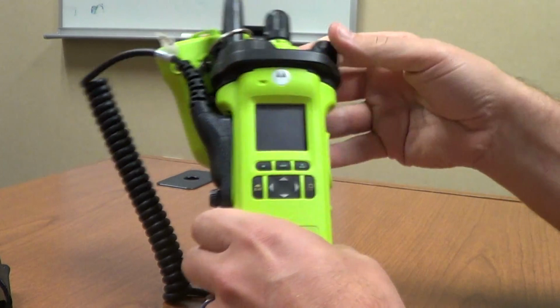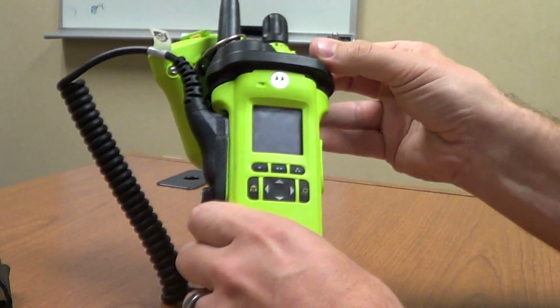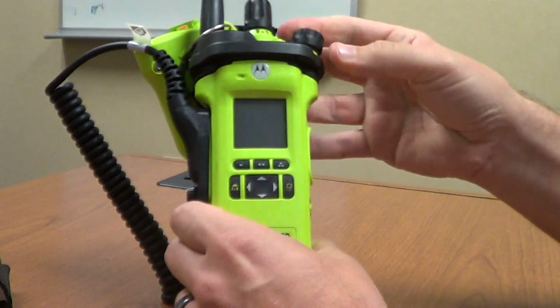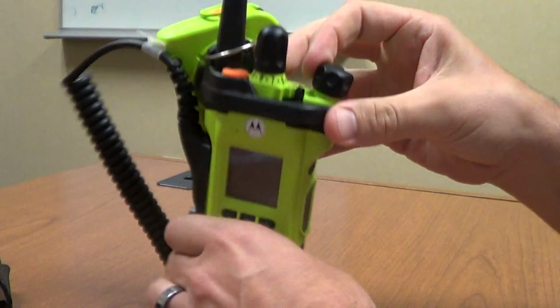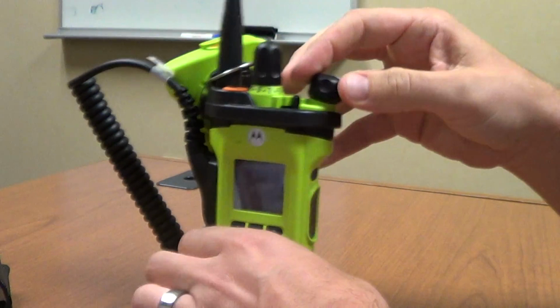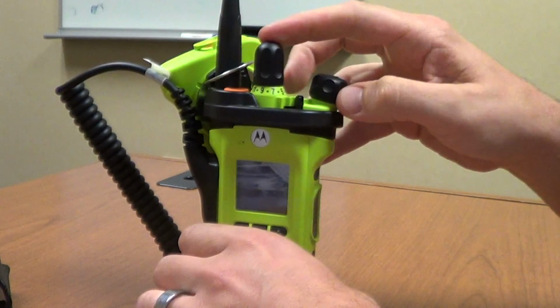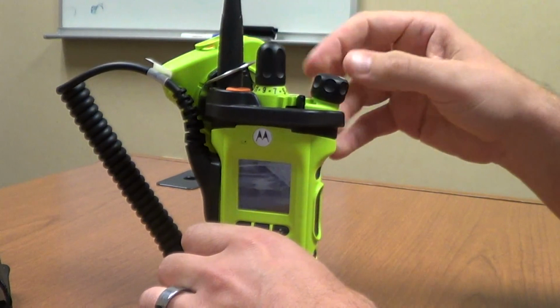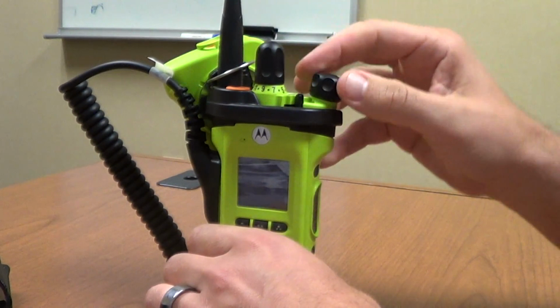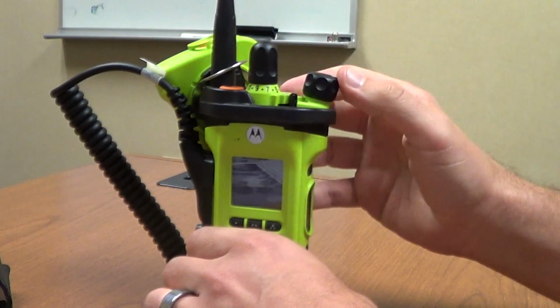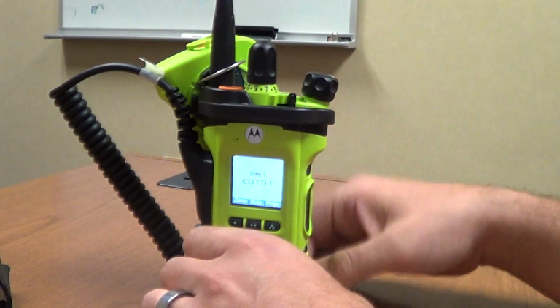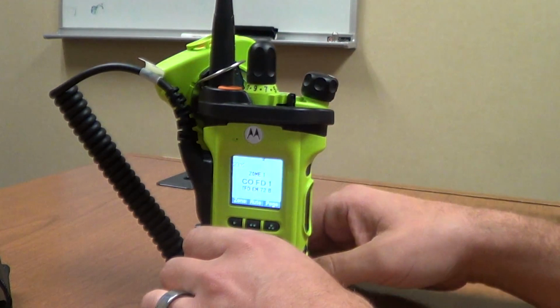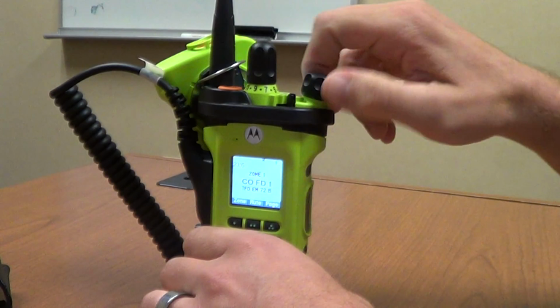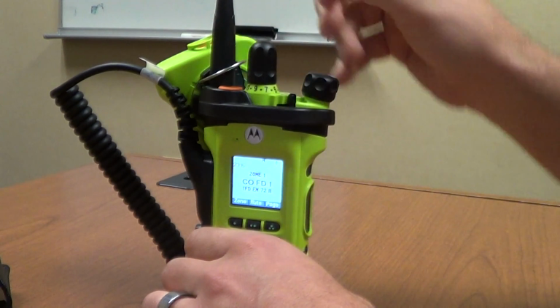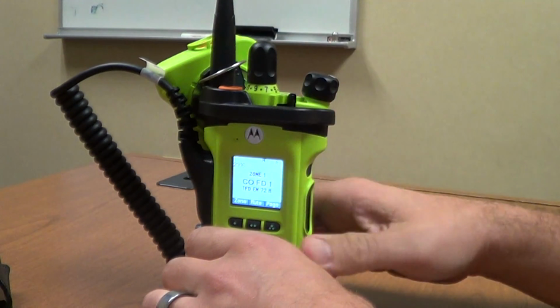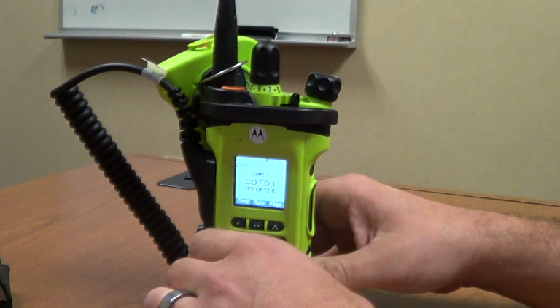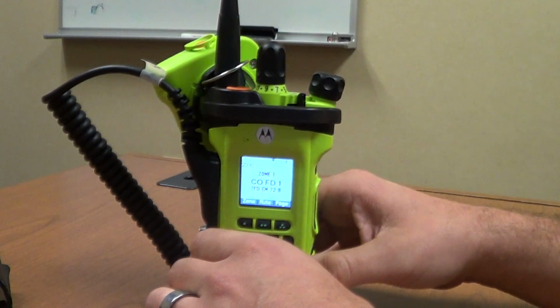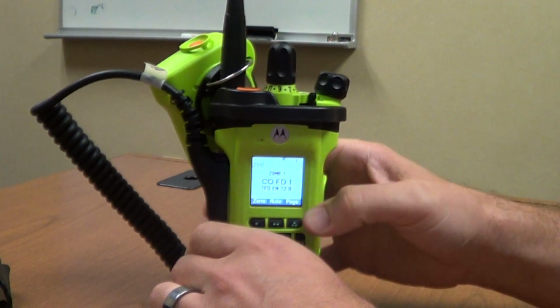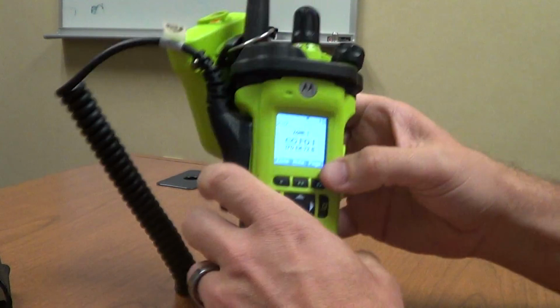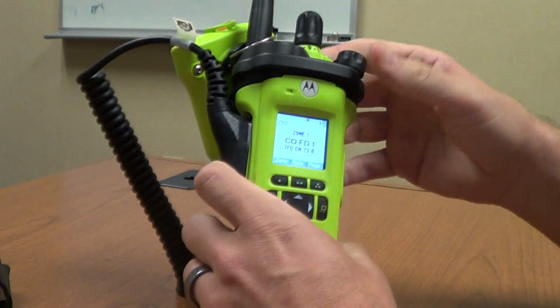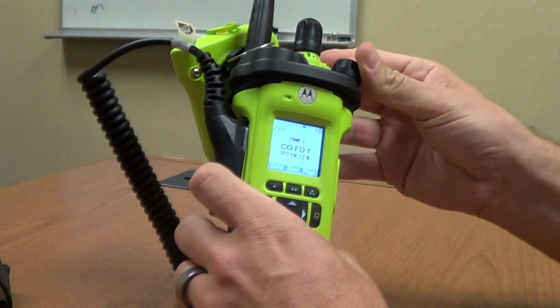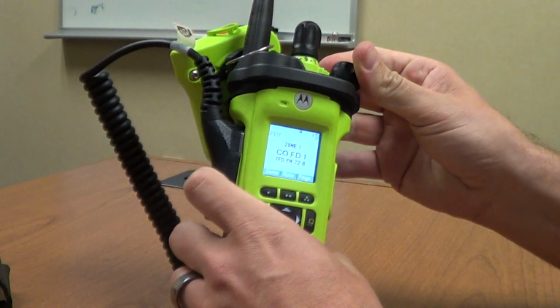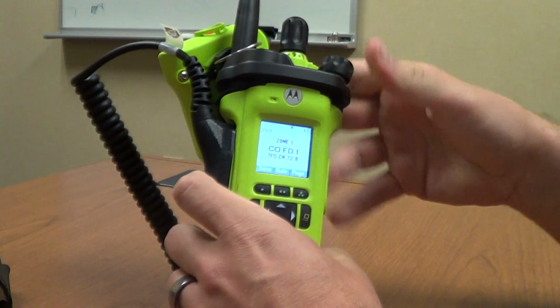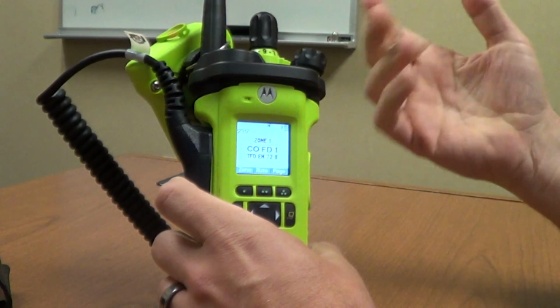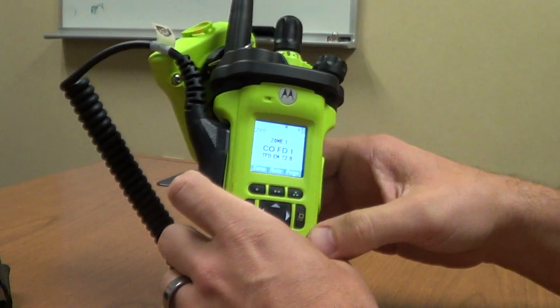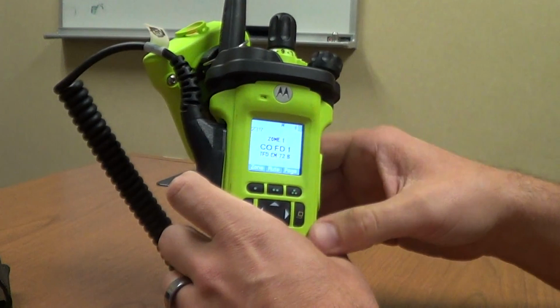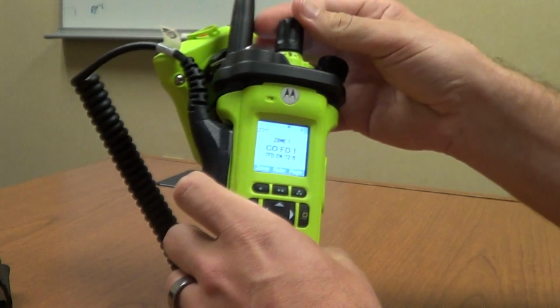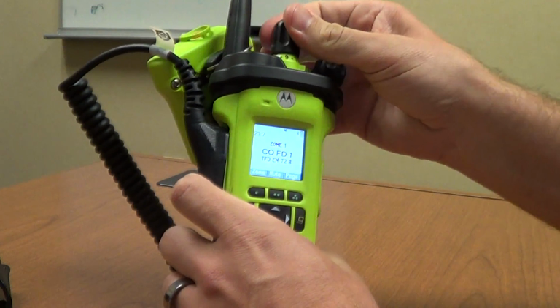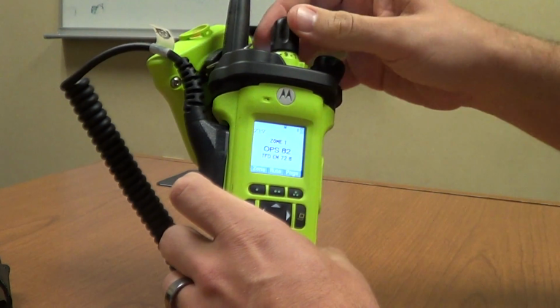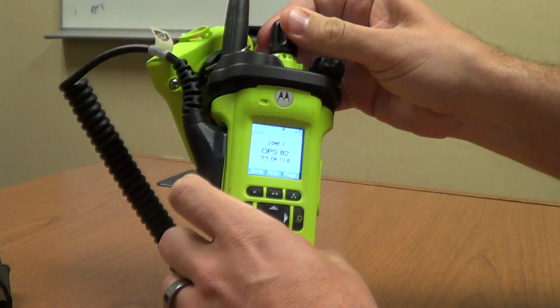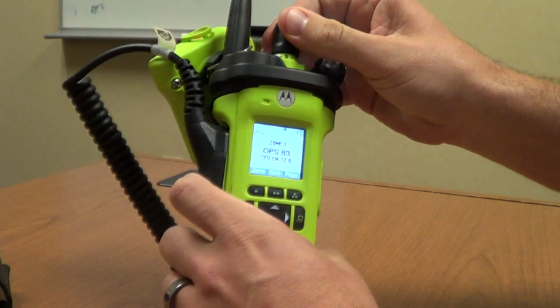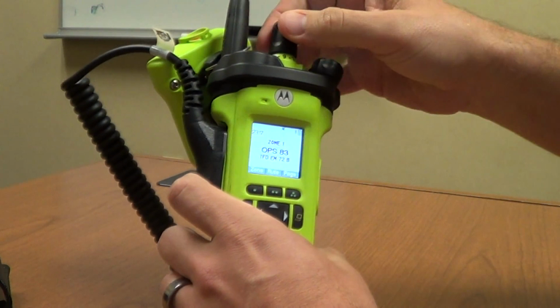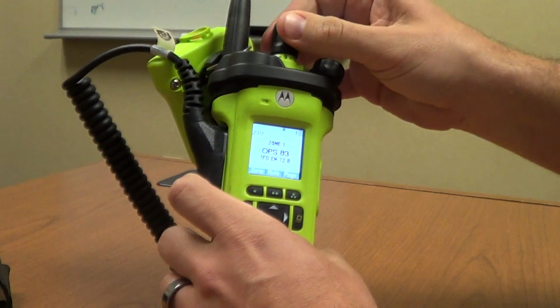Turning it on, obviously the knobs are increased in size for use with a firefighting glove. It still has its audible announcements, and everything is pretty much the same as far as what all of your channels are.